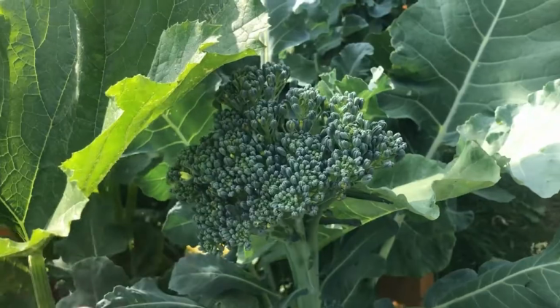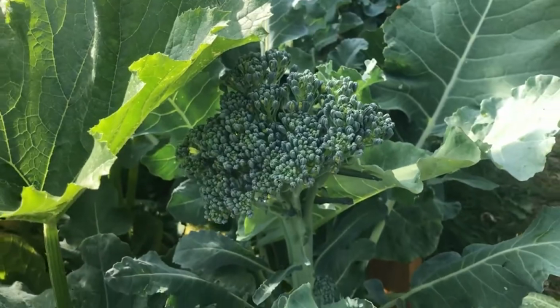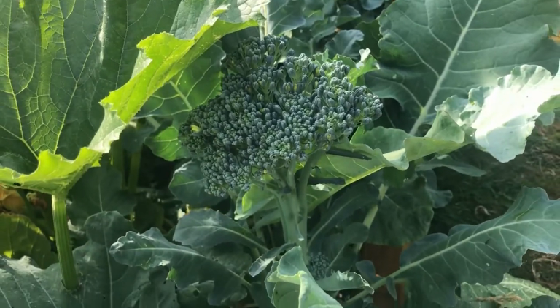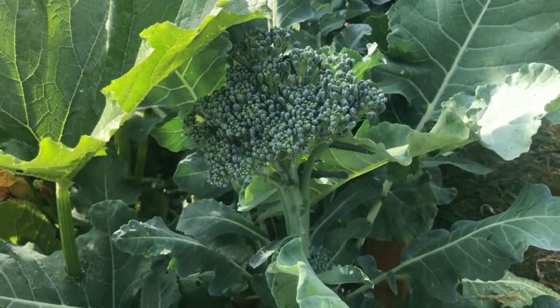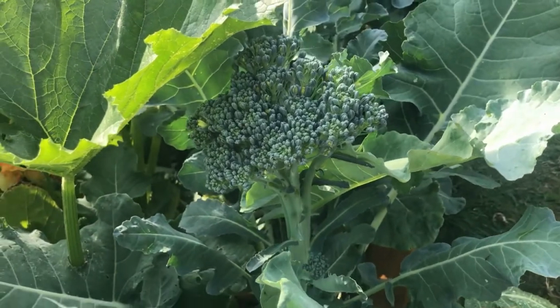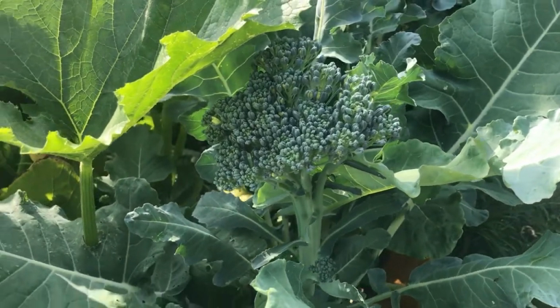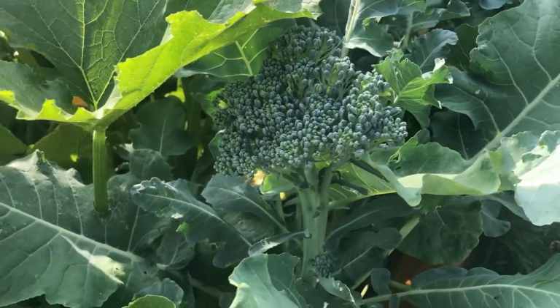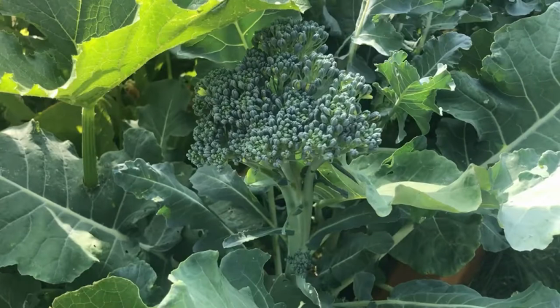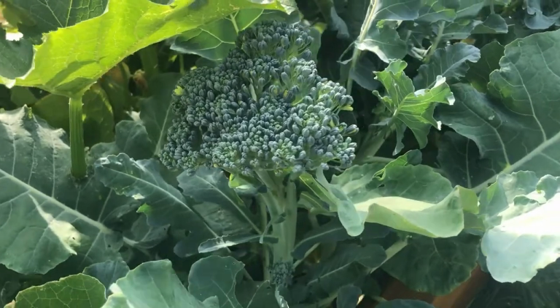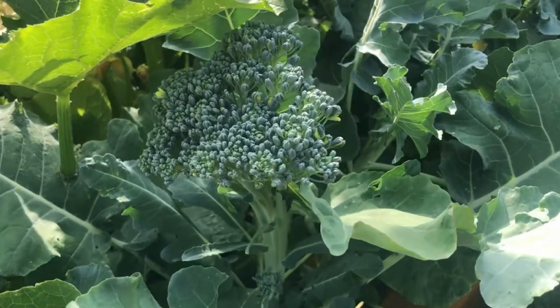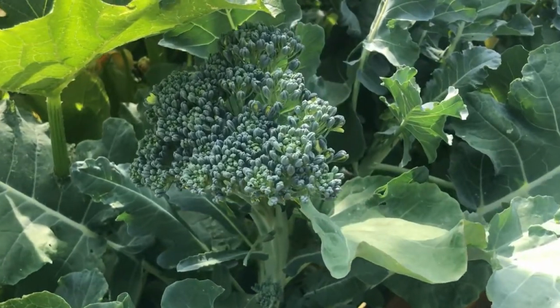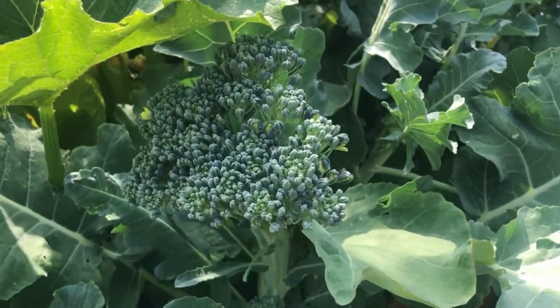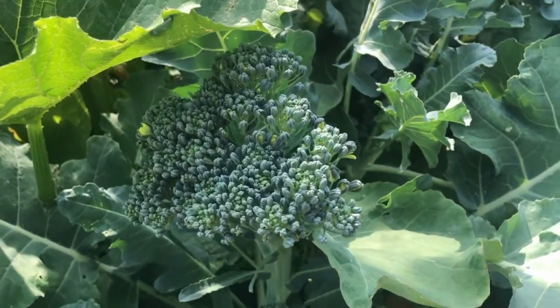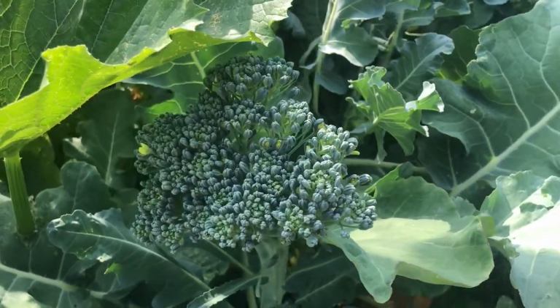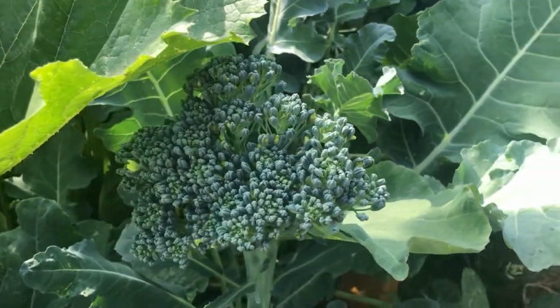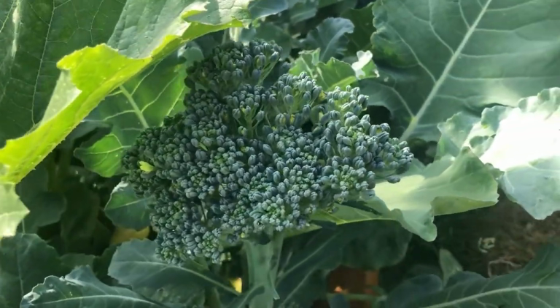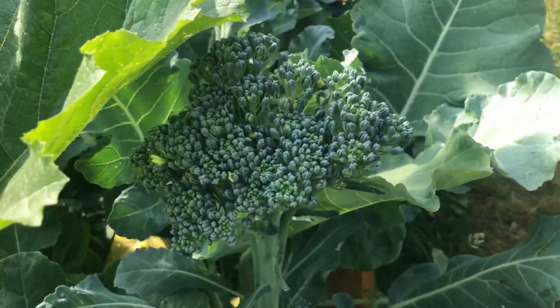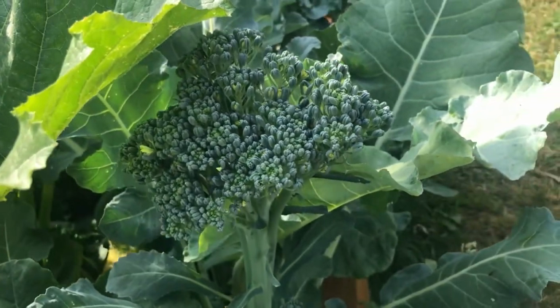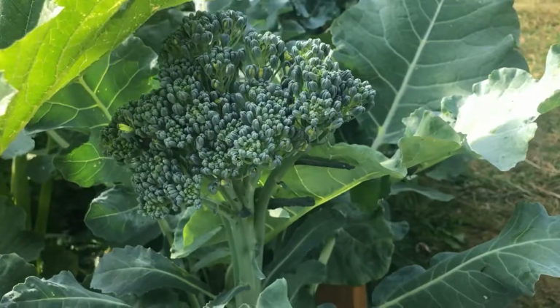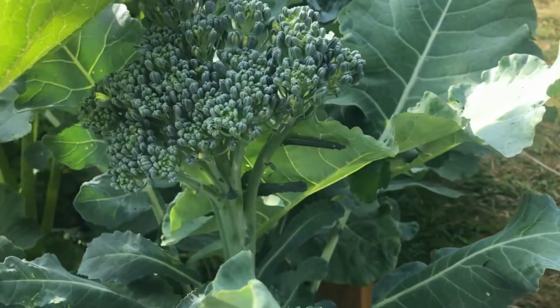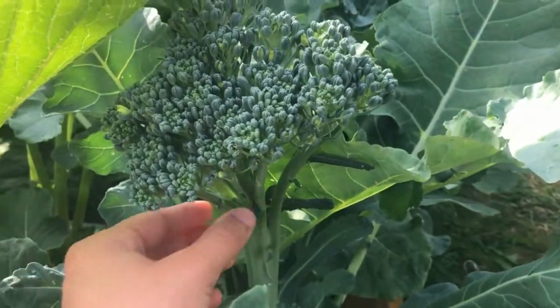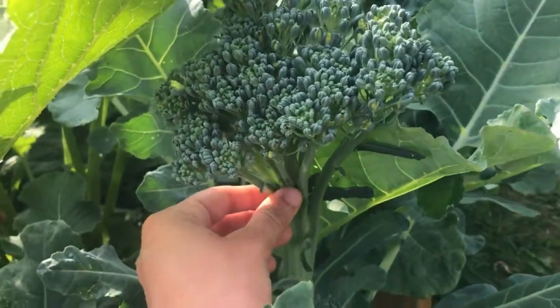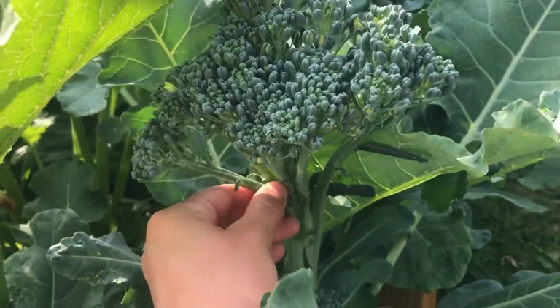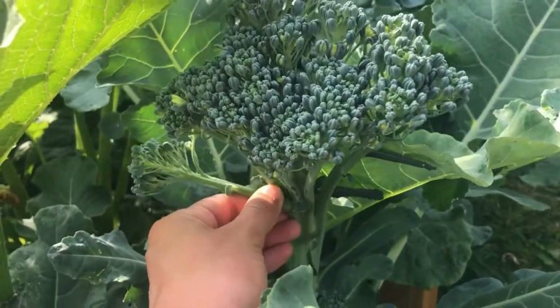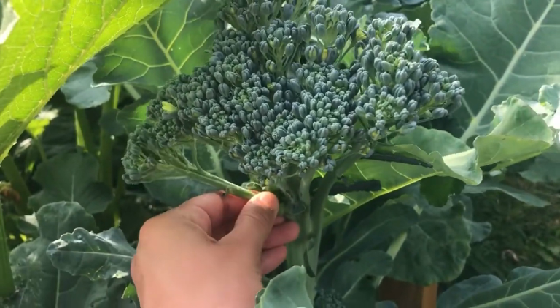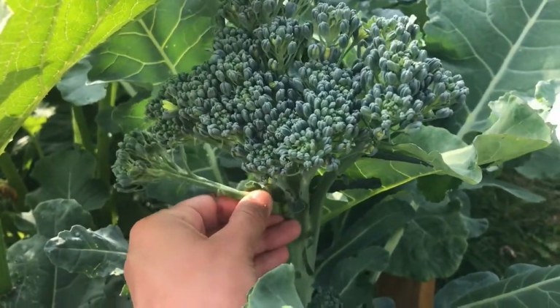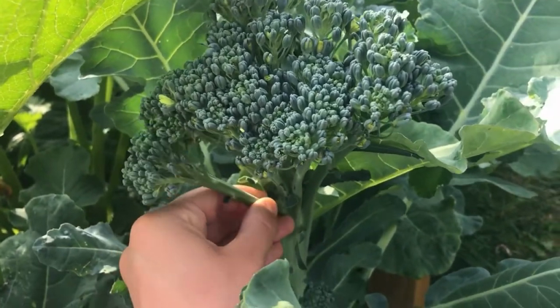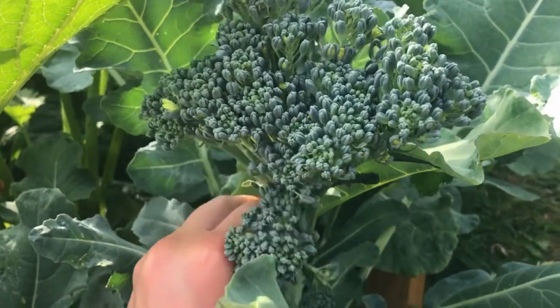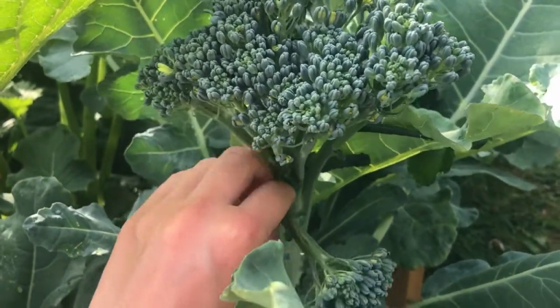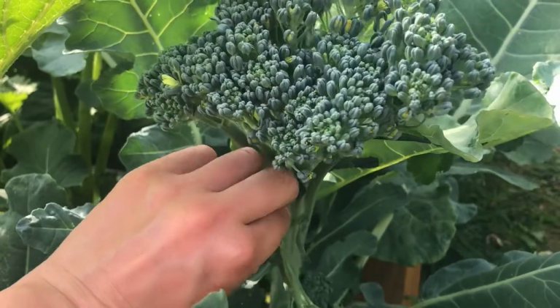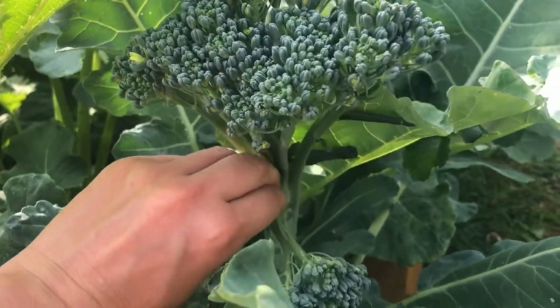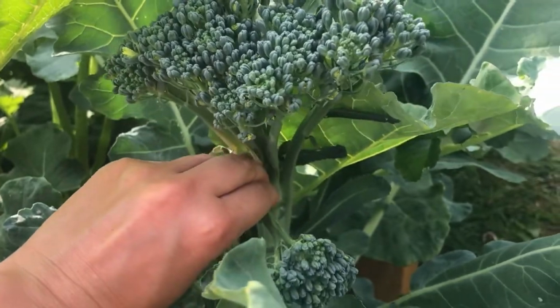You can either harvest broccoli as a whole head or pick individual stalks. As you can see some of this broccoli is starting to go to flower, so I'm going to pick individual stalks. Here I am just pinching off a stalk of broccoli, or you can use sharp scissors.